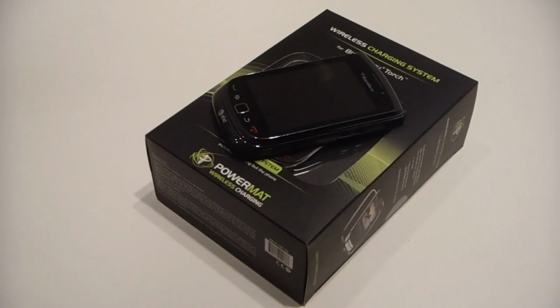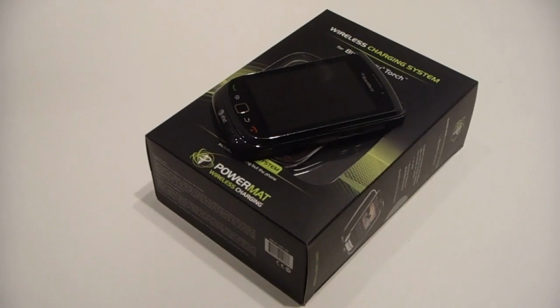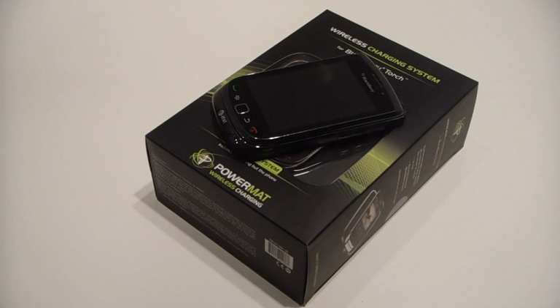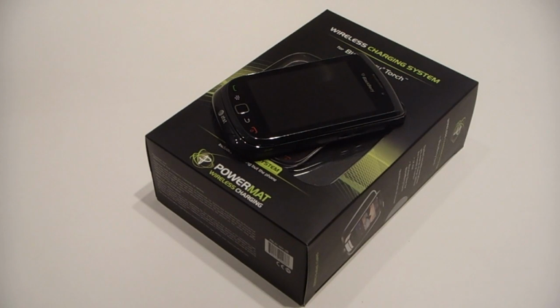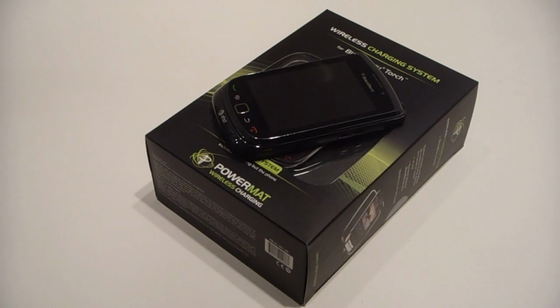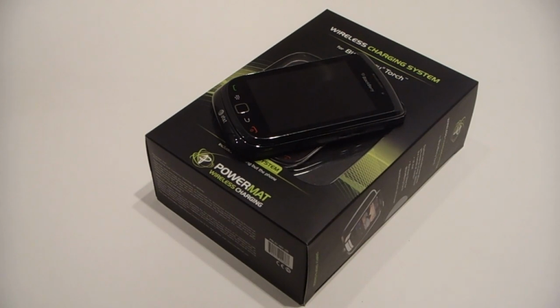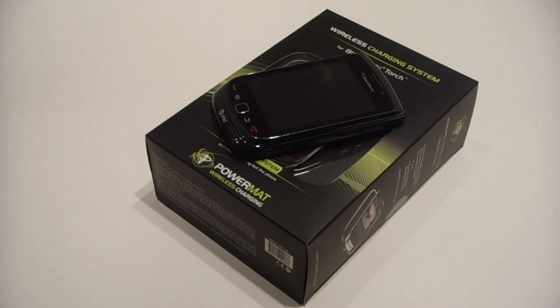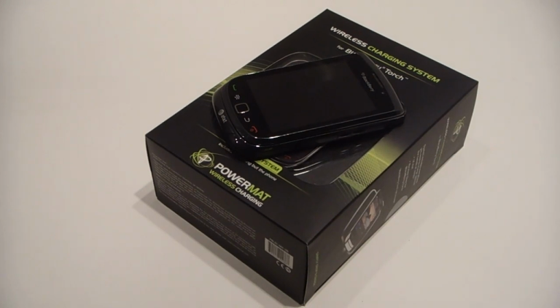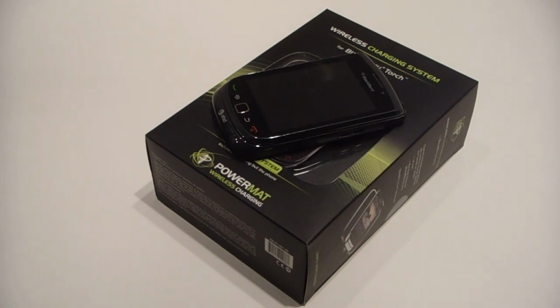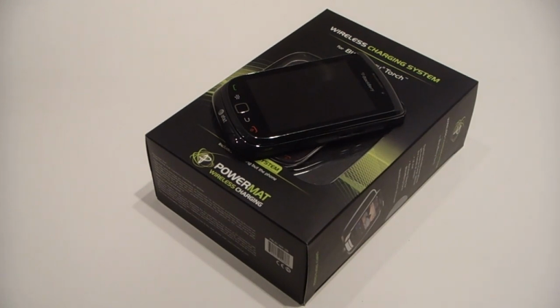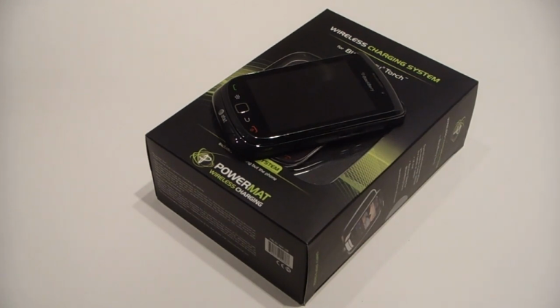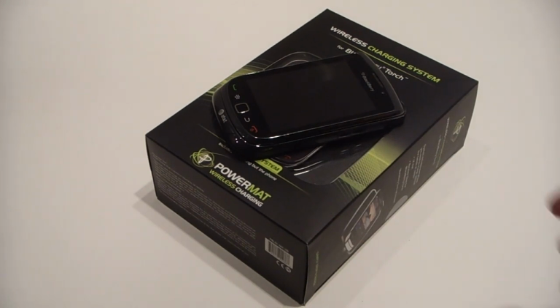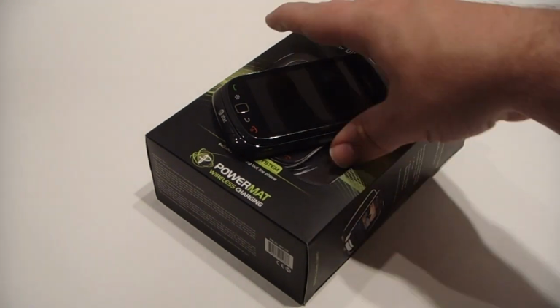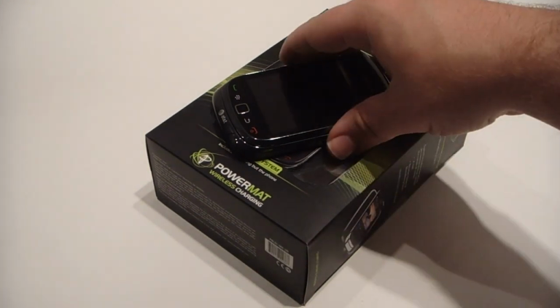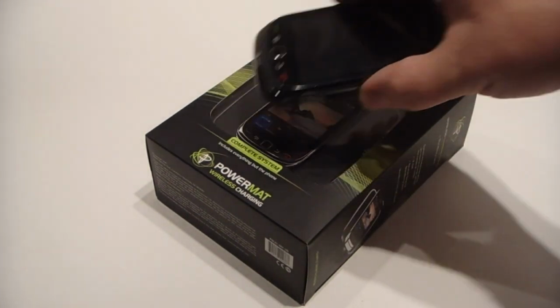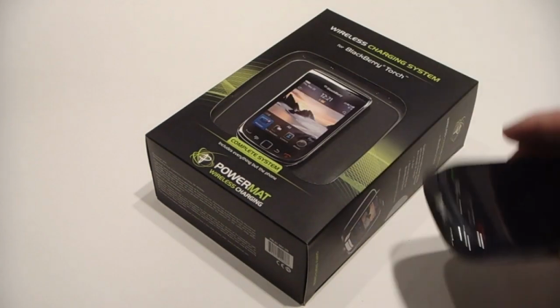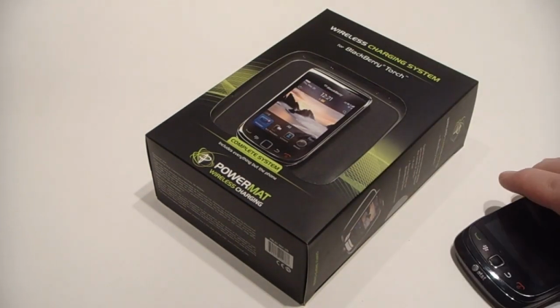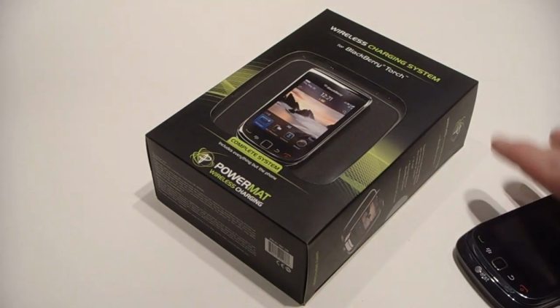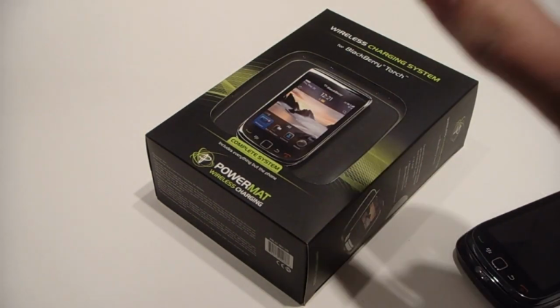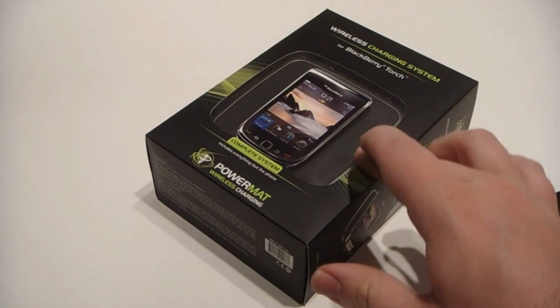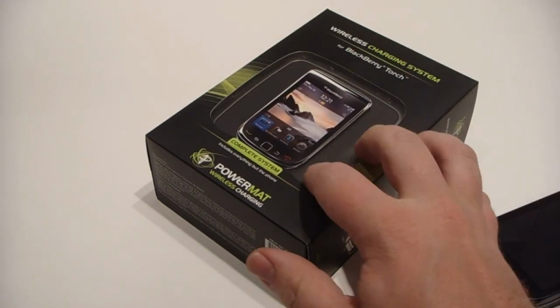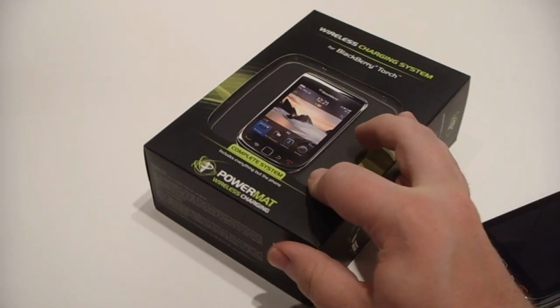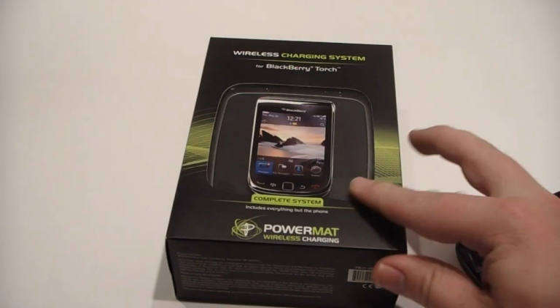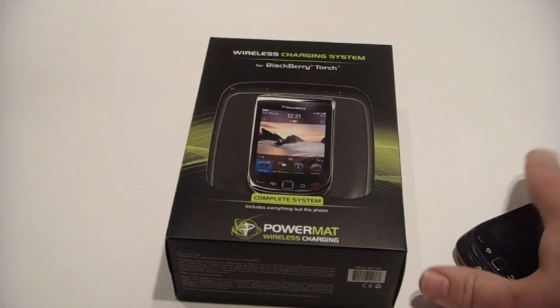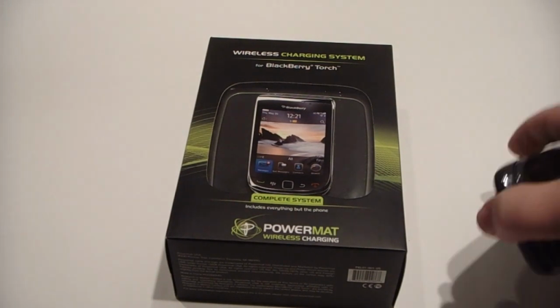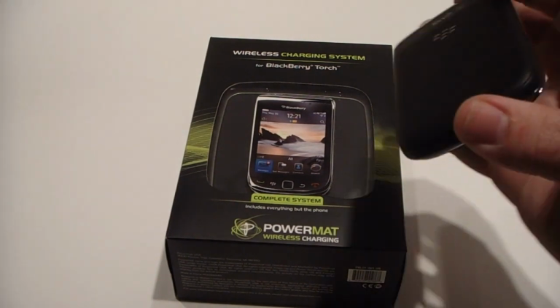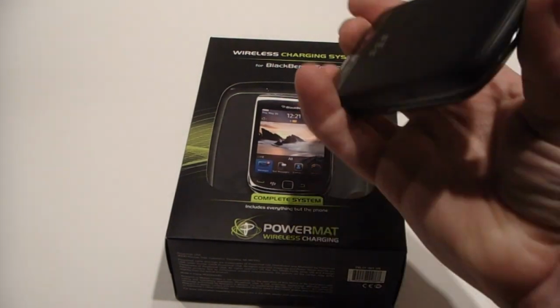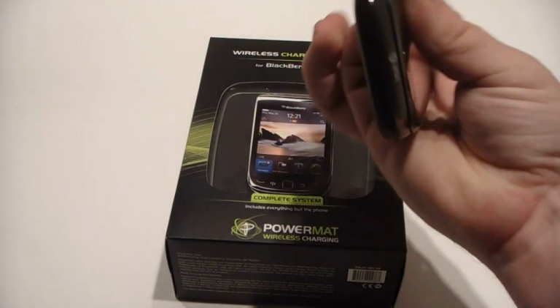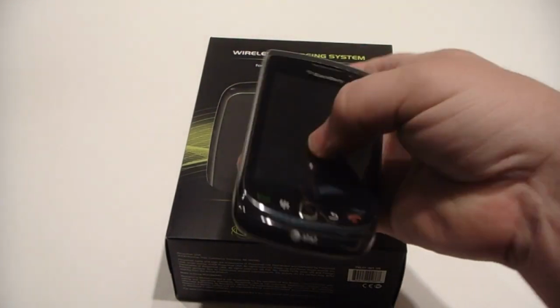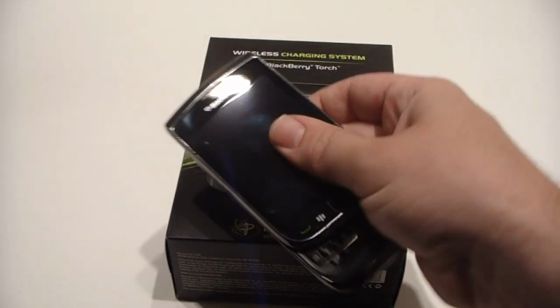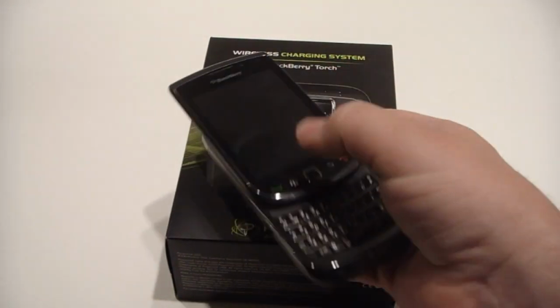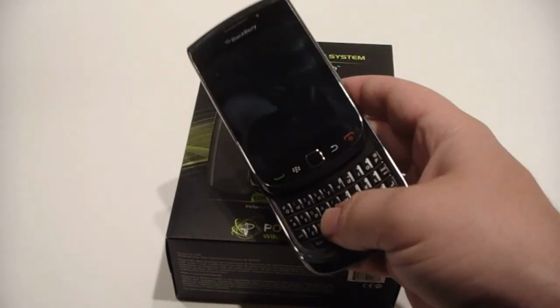Hey everyone, it's Zach from TheBearFix.com. Today we're going to take a quick look at the new PowerMatte charging door for the BlackBerry Torch 9800.